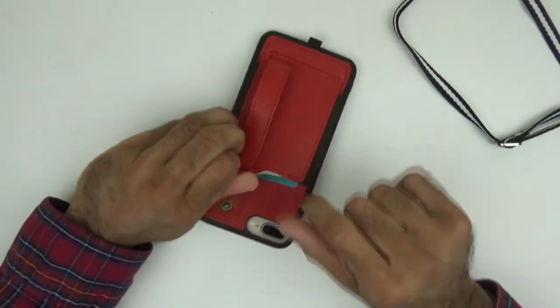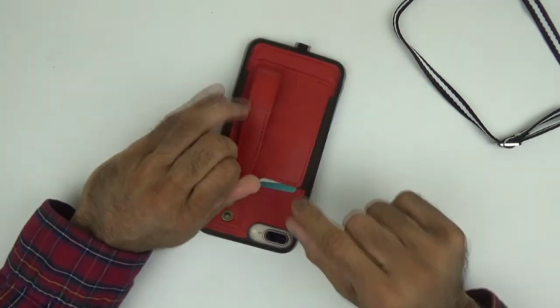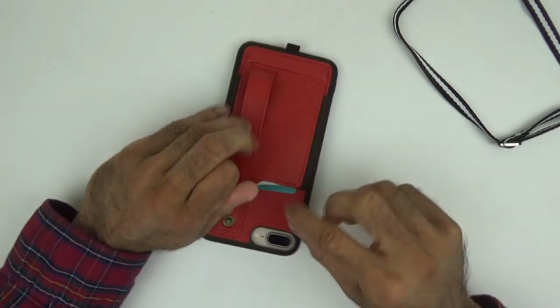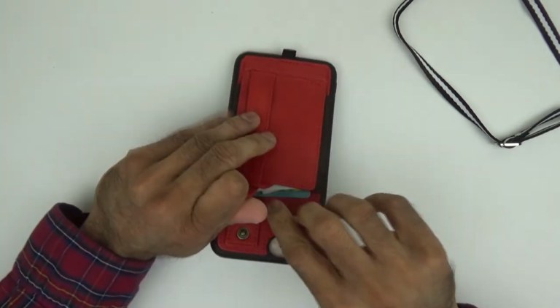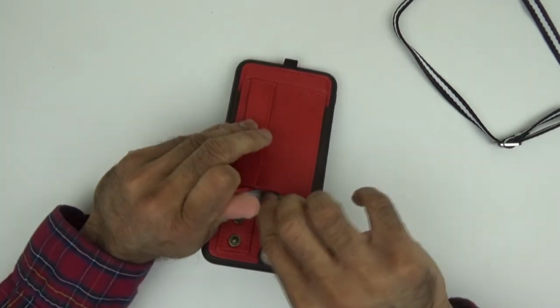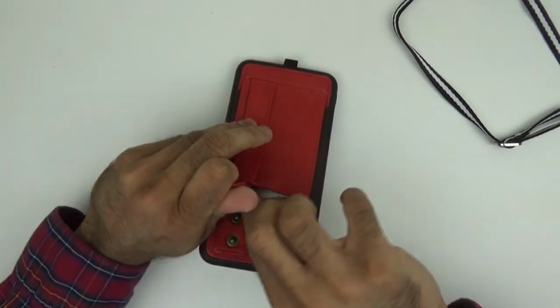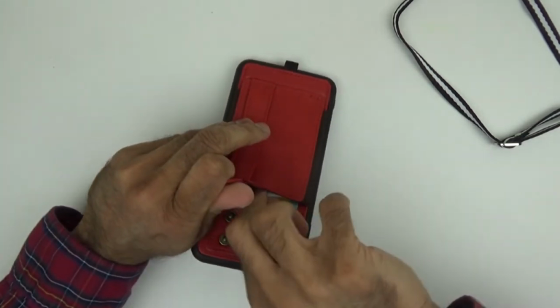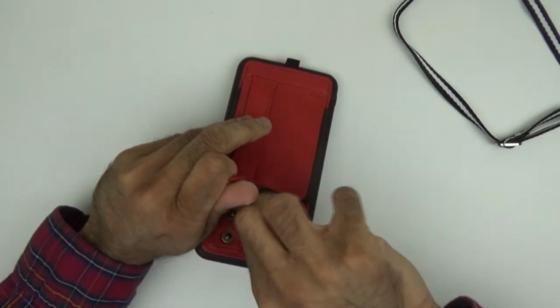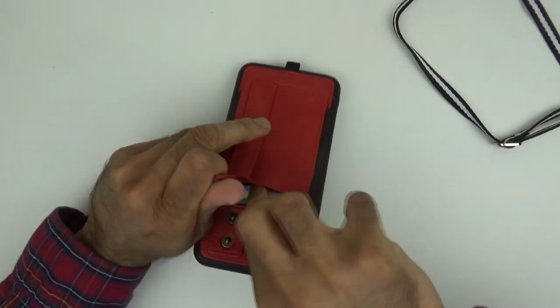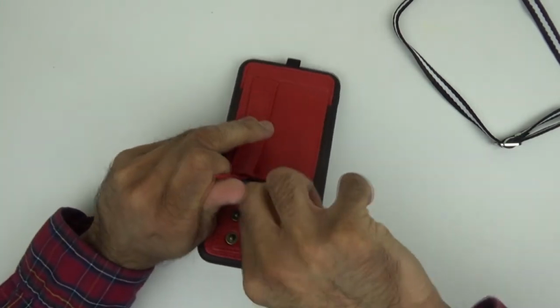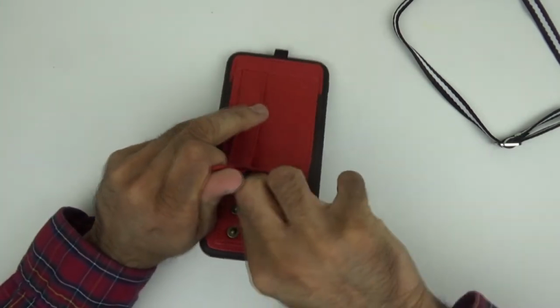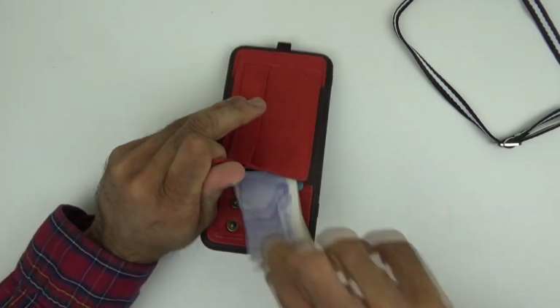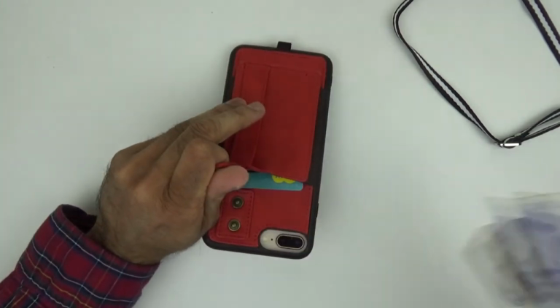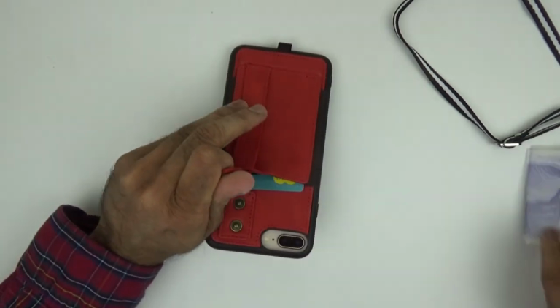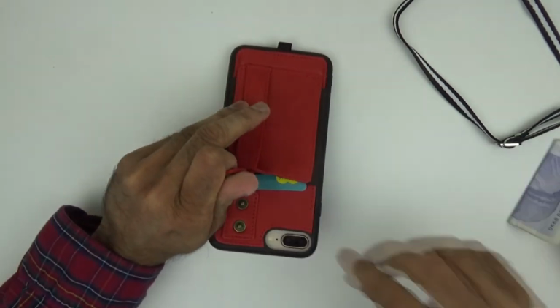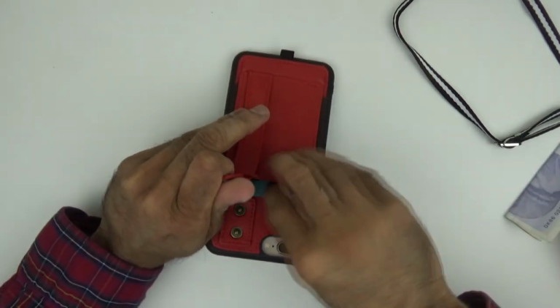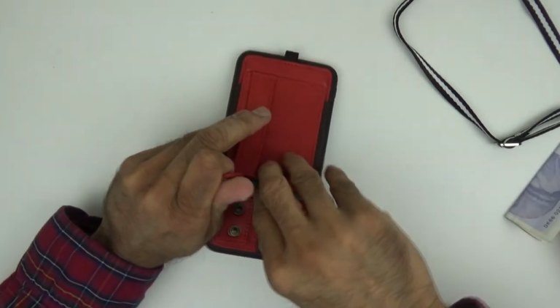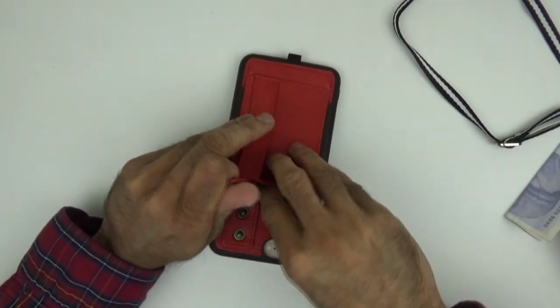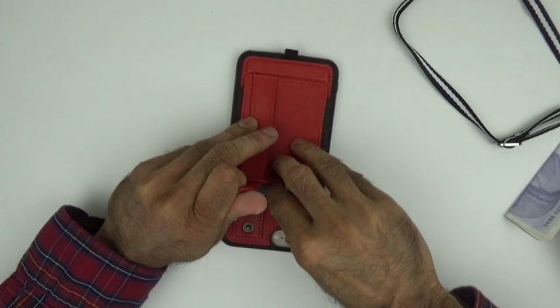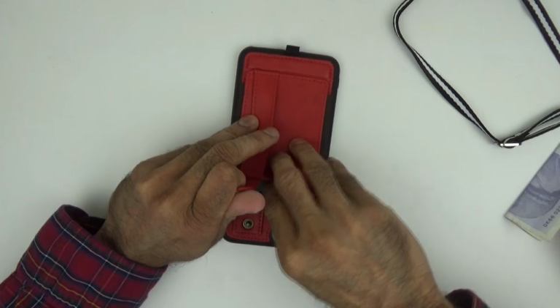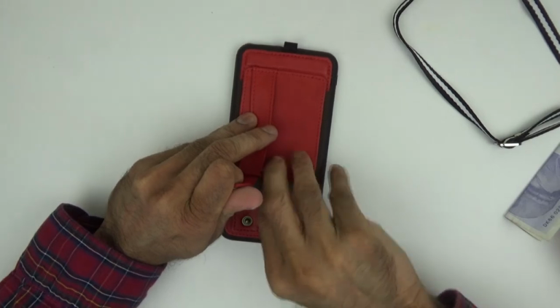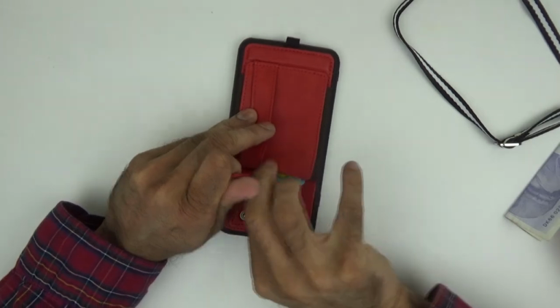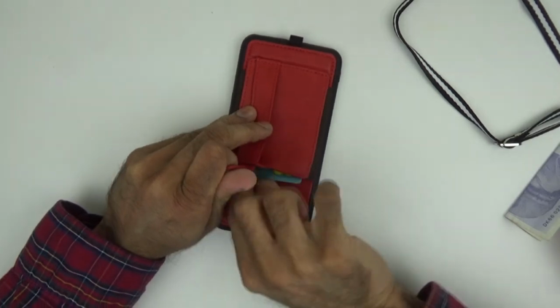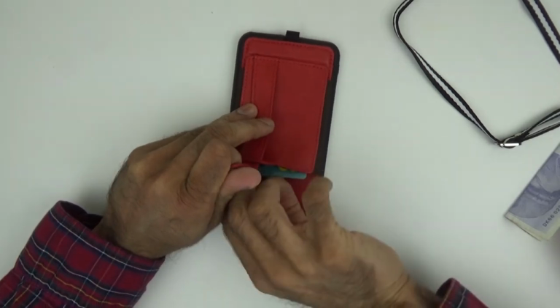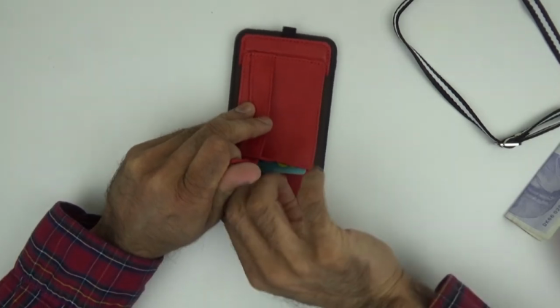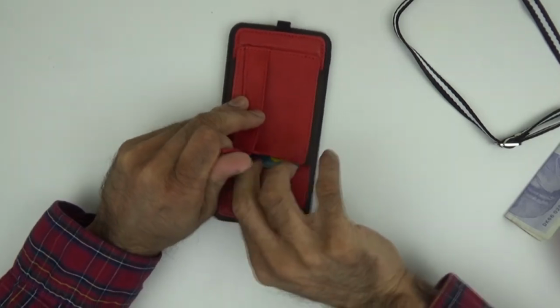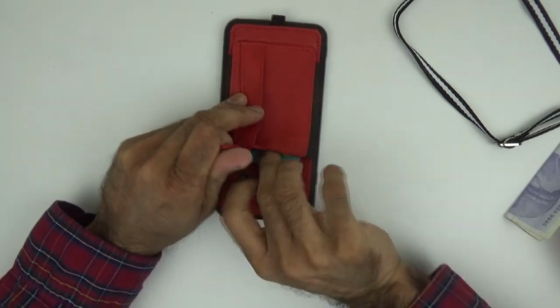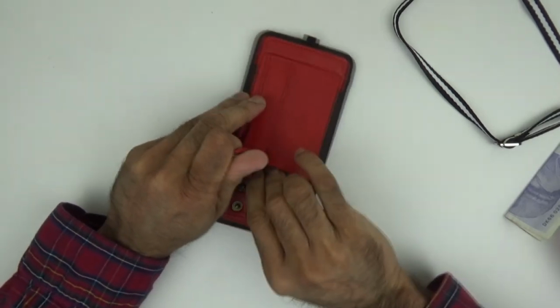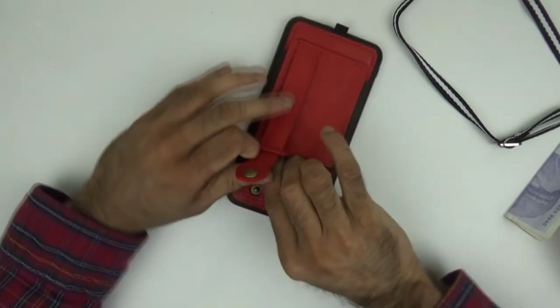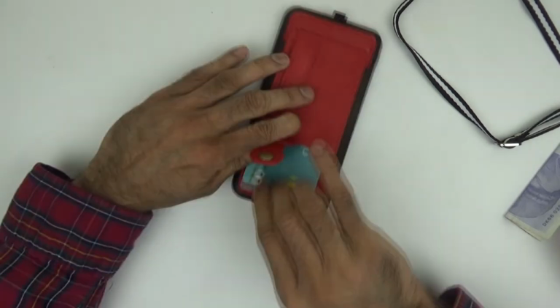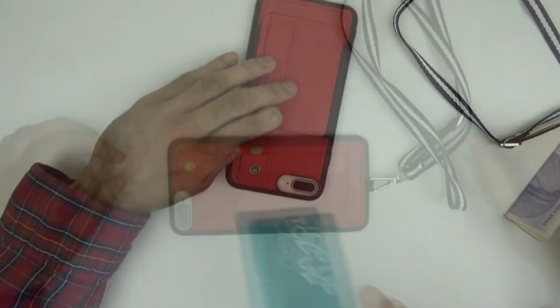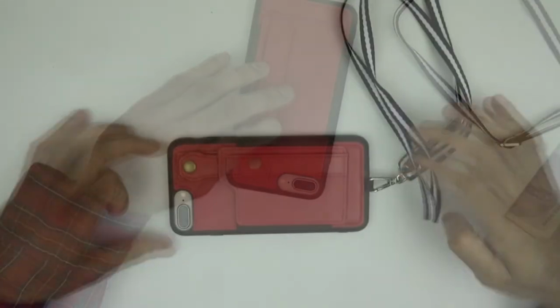This does support wireless charging. But if you are going to use wireless charging, remove any money, cards, or anything you have in the back.